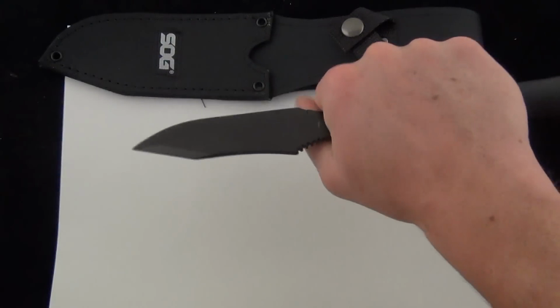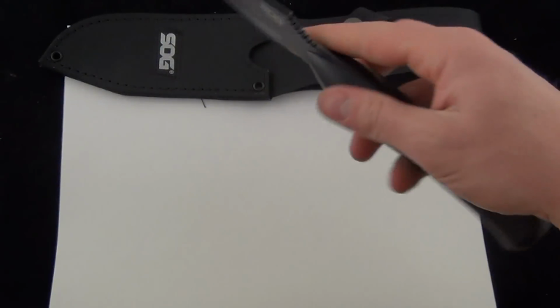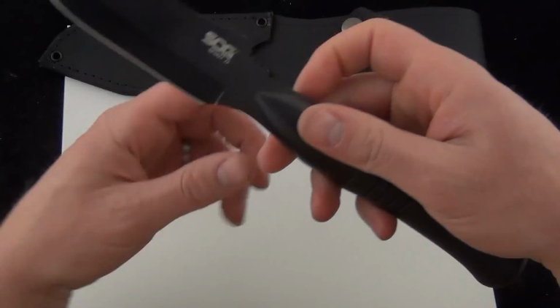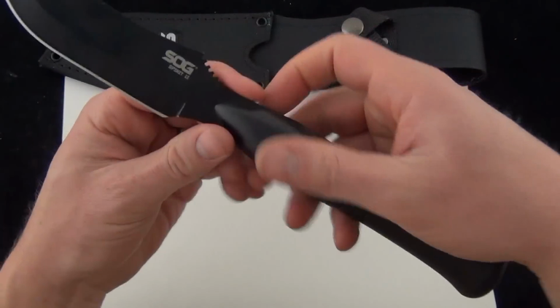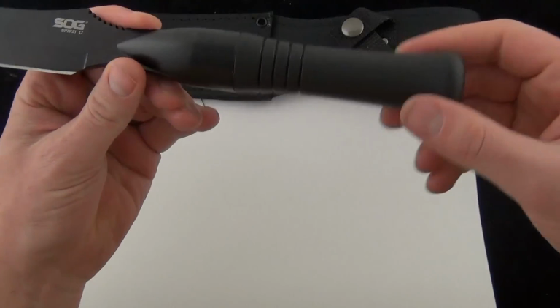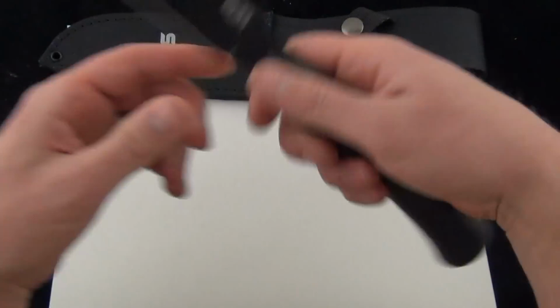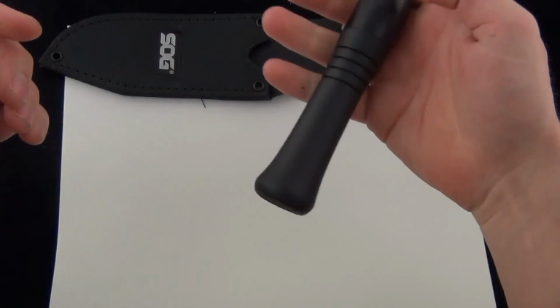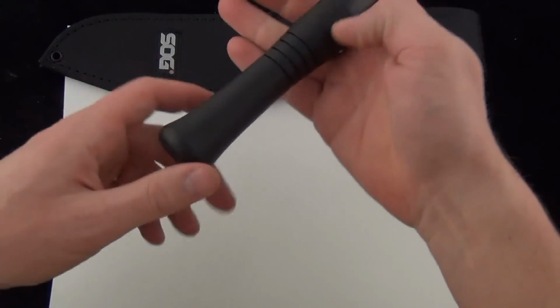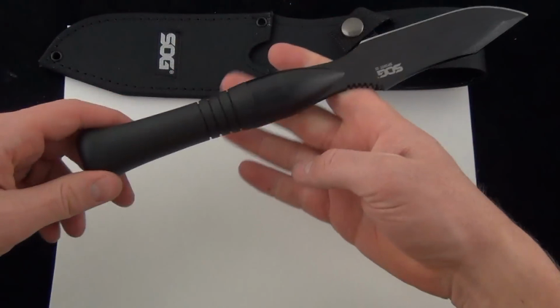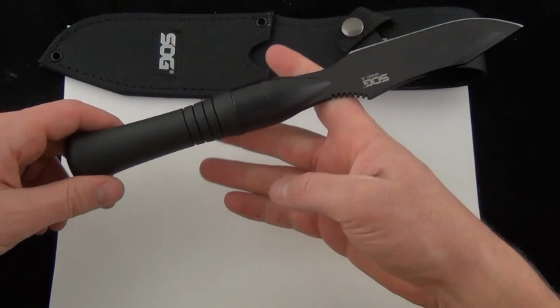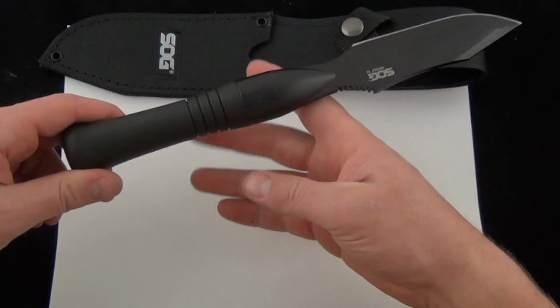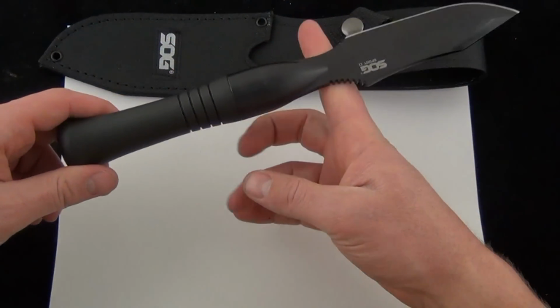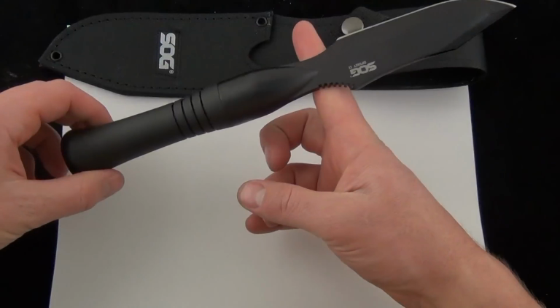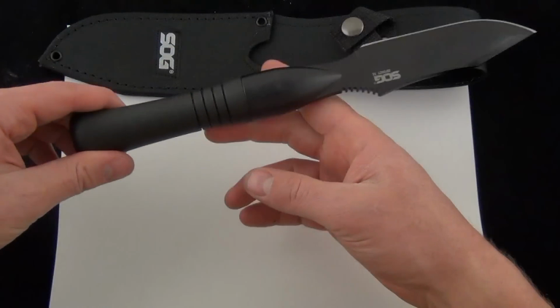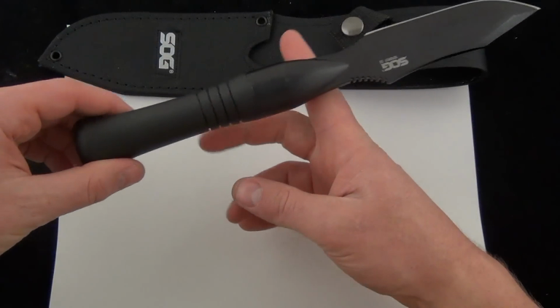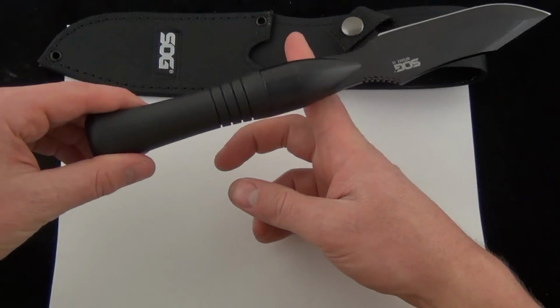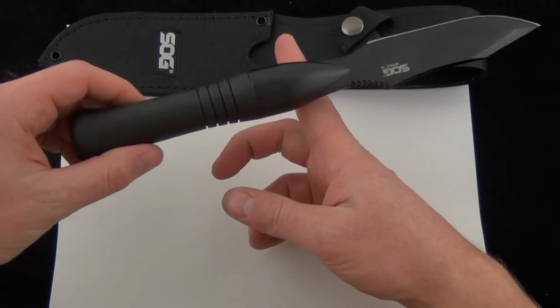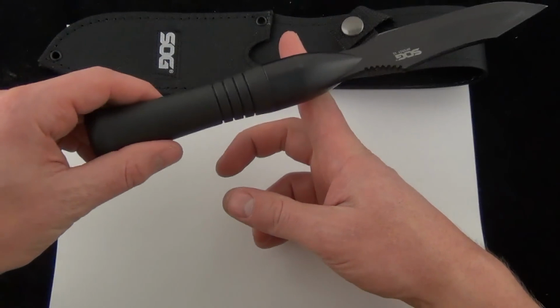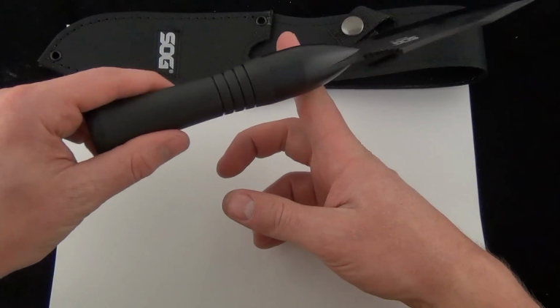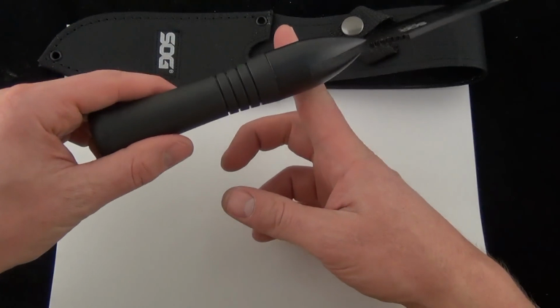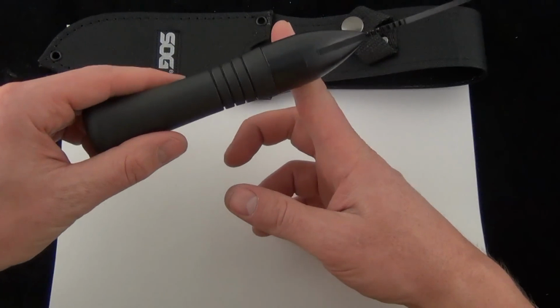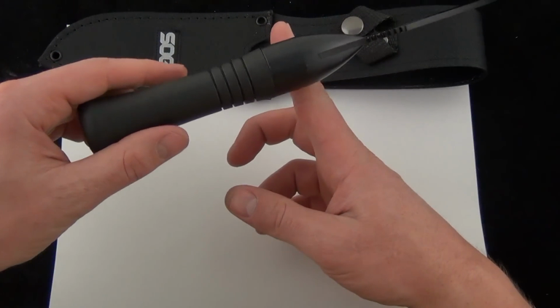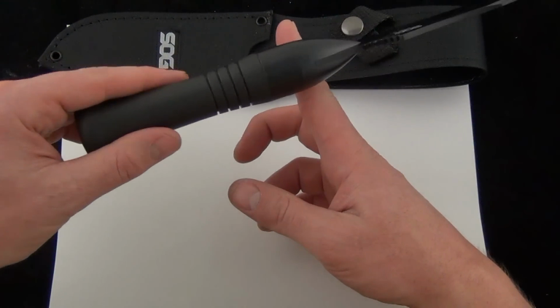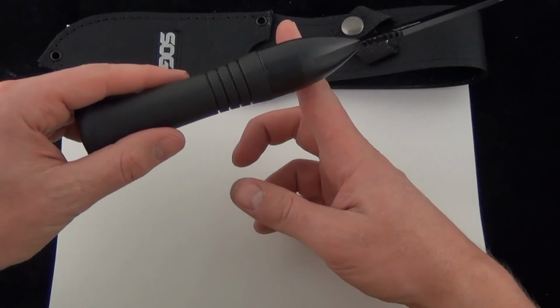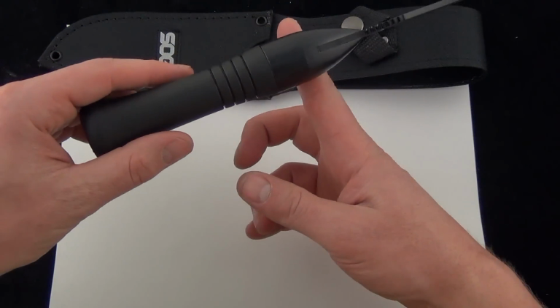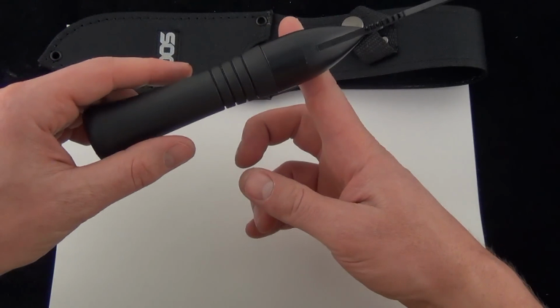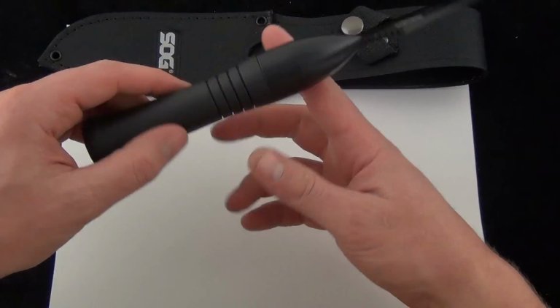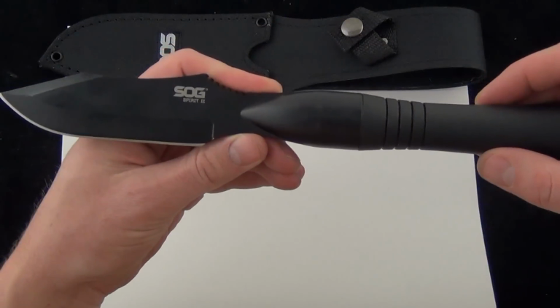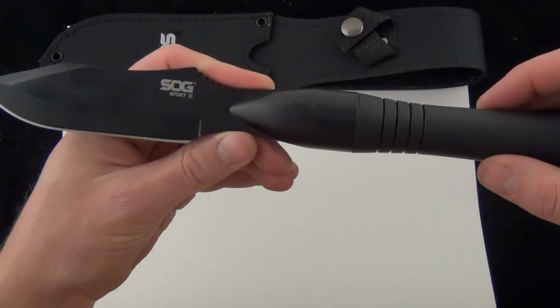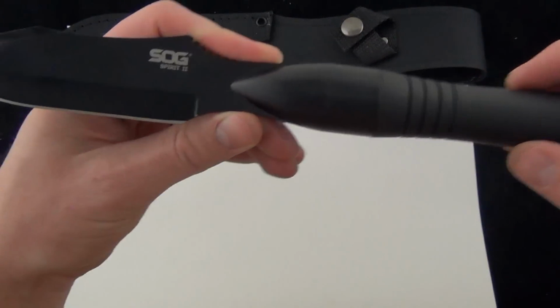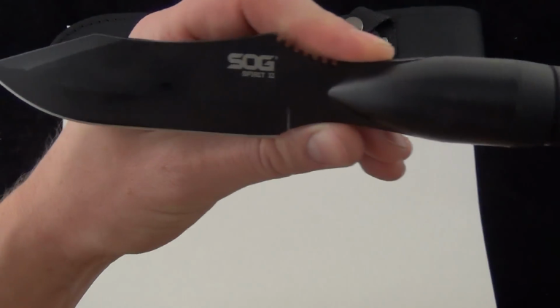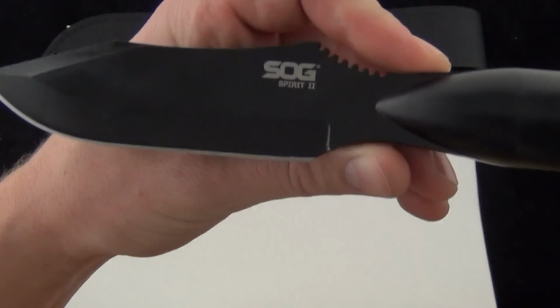It is pretty heavy at just over 10 ounces, and of course it's handle-weighted. I can't balance it right there — it probably balances right about there on the ridge. So, very much handle heavy.